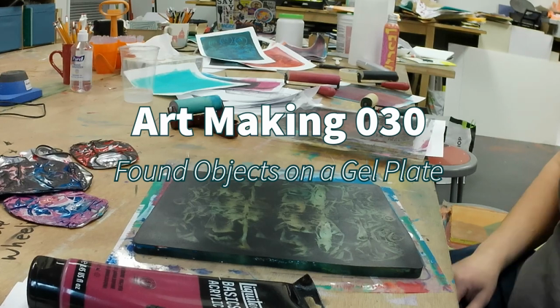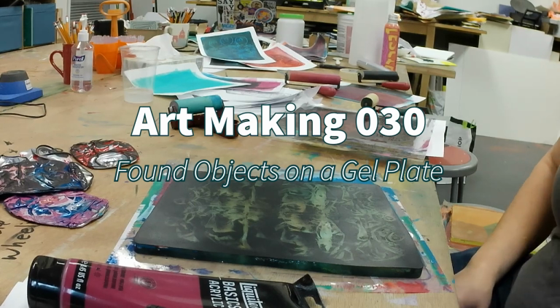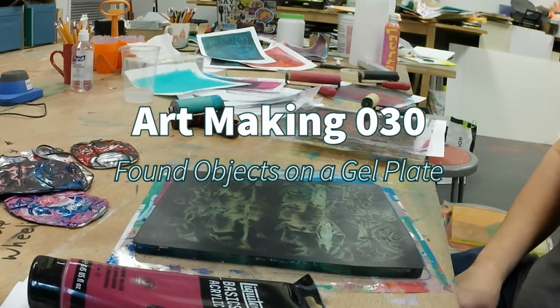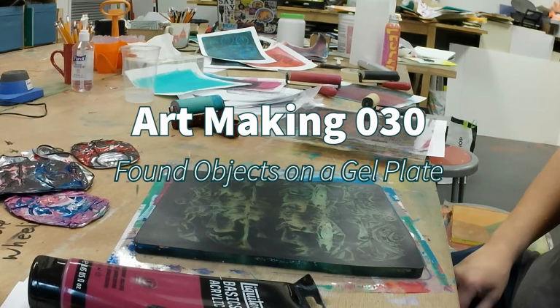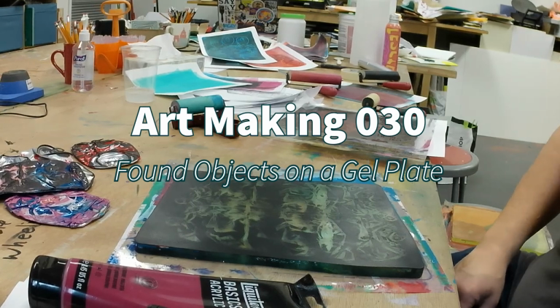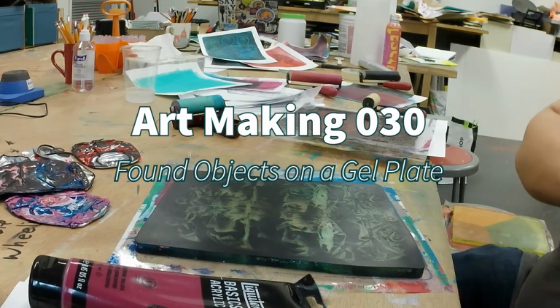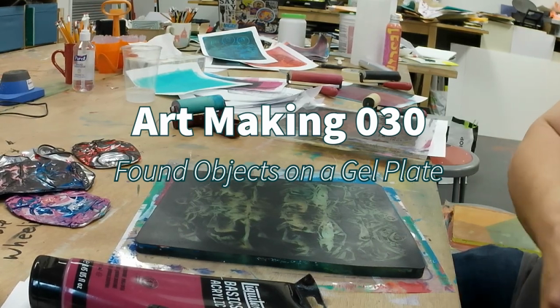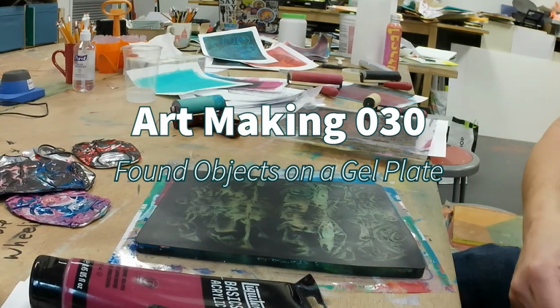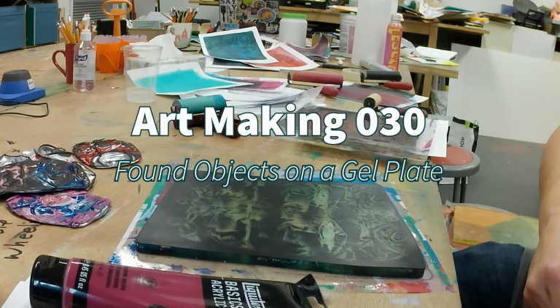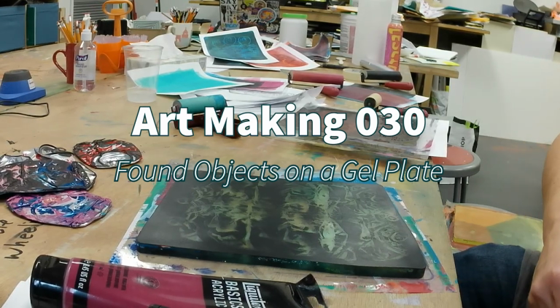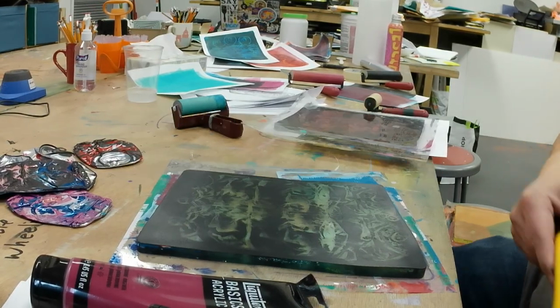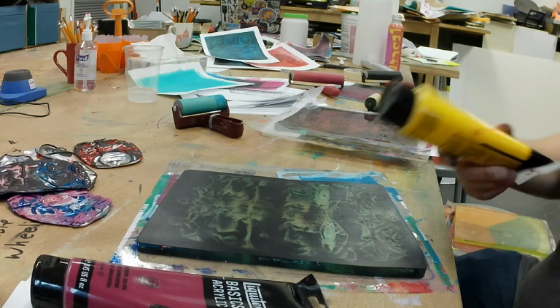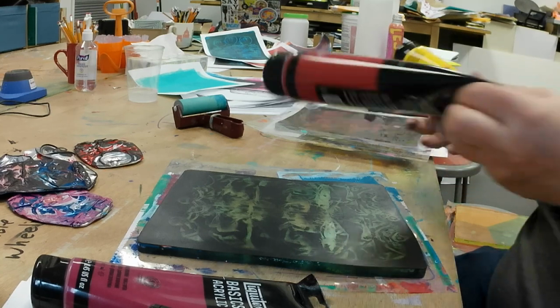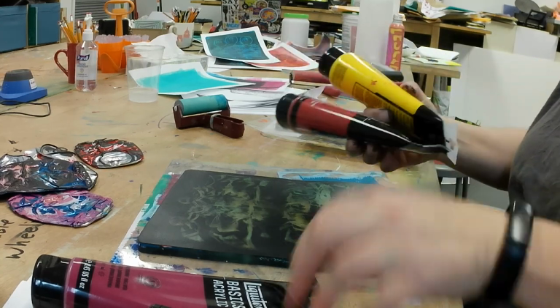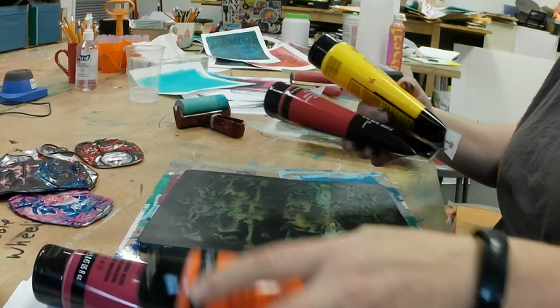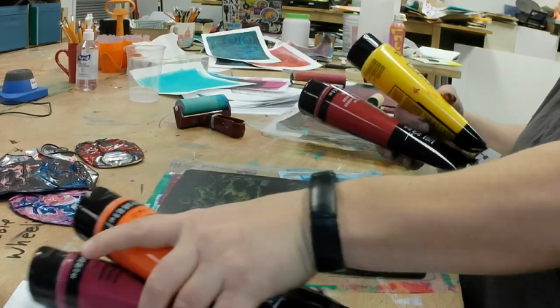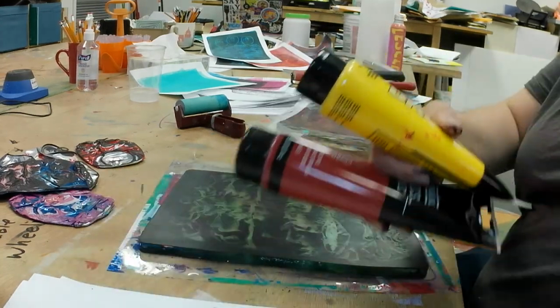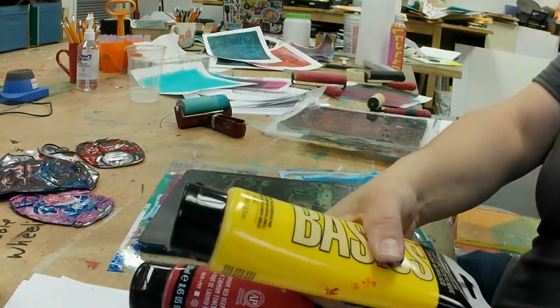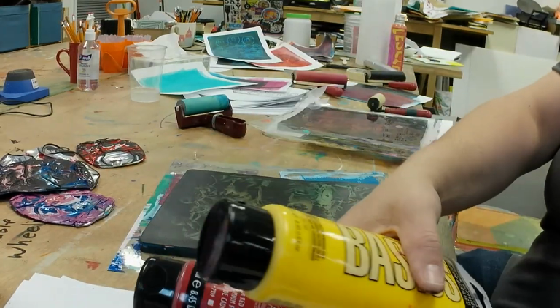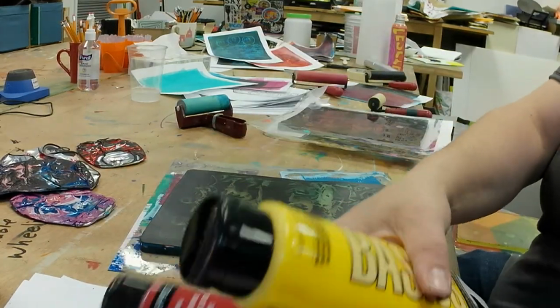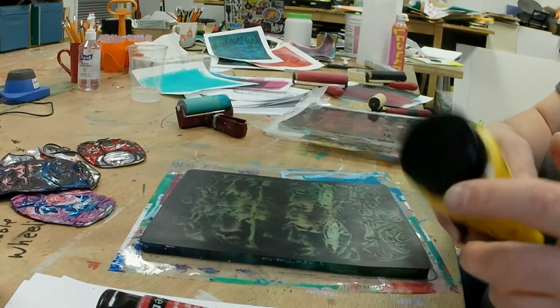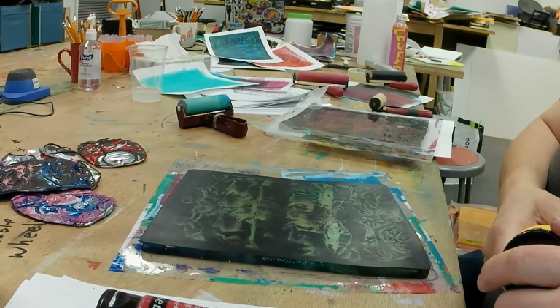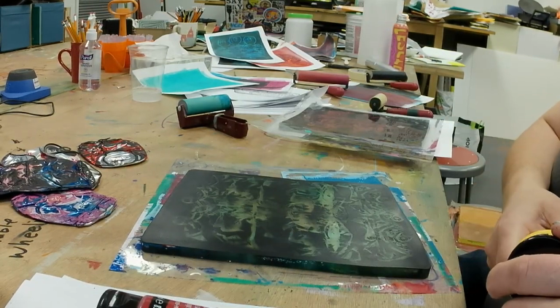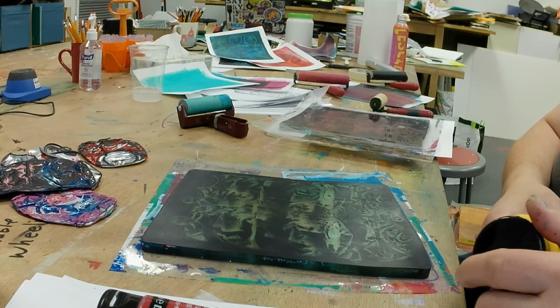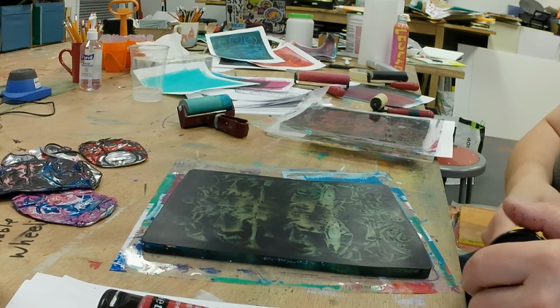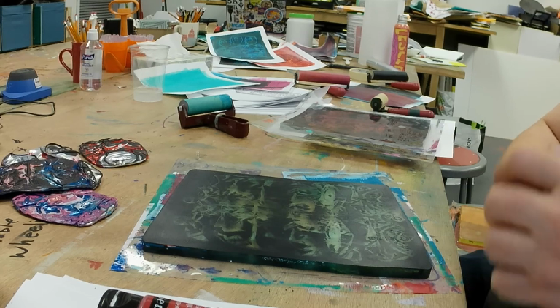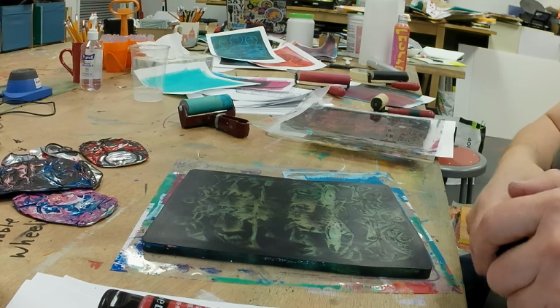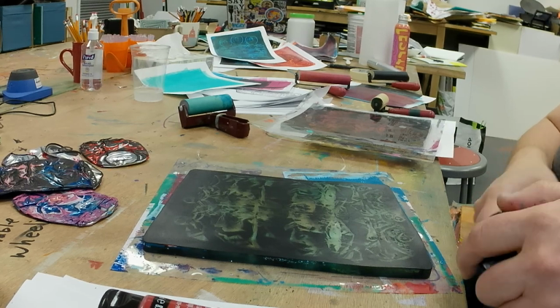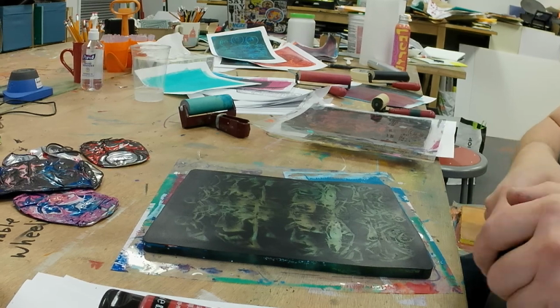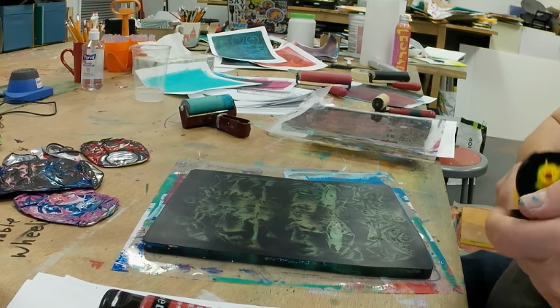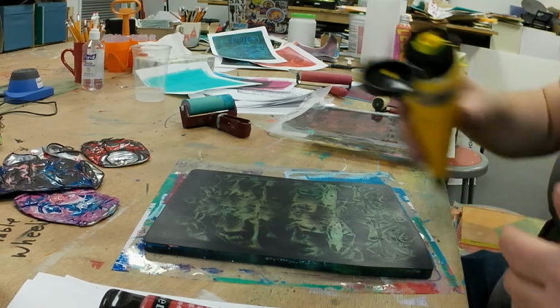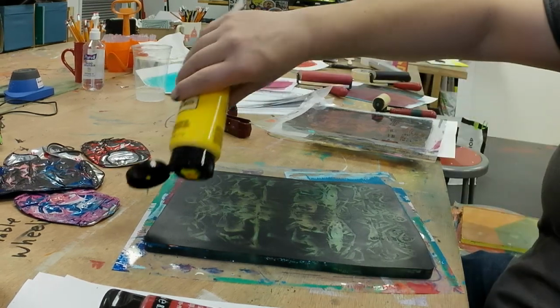Hey, welcome to Comfortable Shoes Studio. I'm Les and this is a little art-with-me segment where I am making some gel prints on a gel plate using found objects.